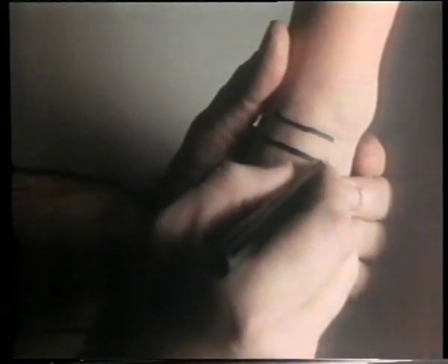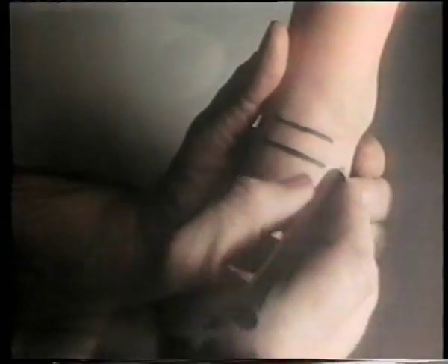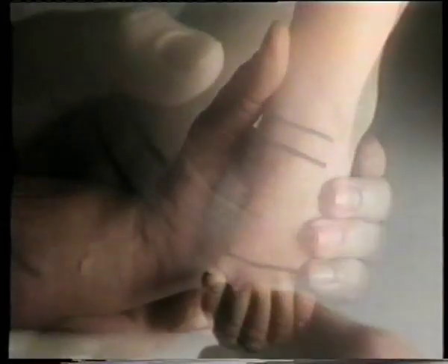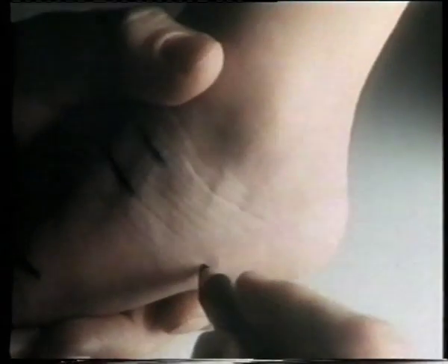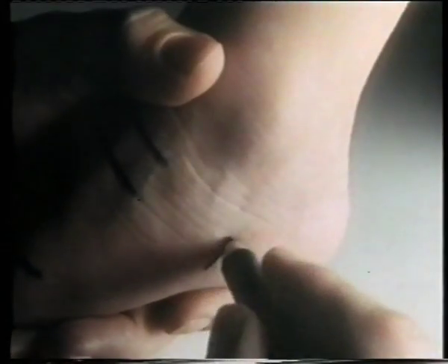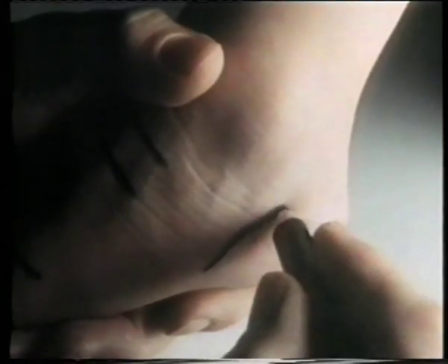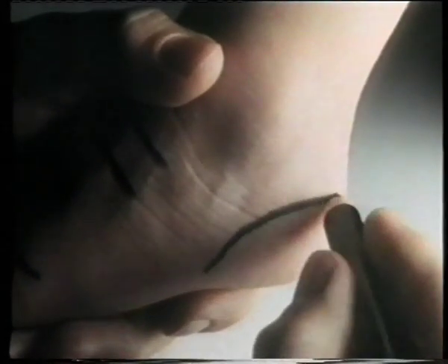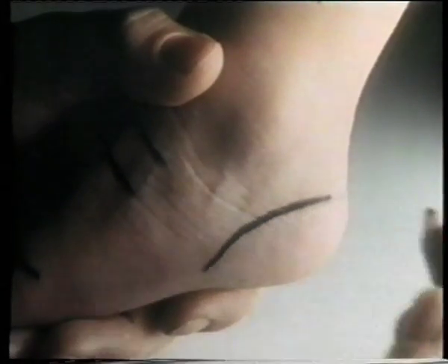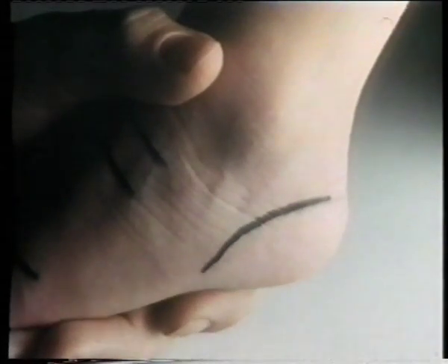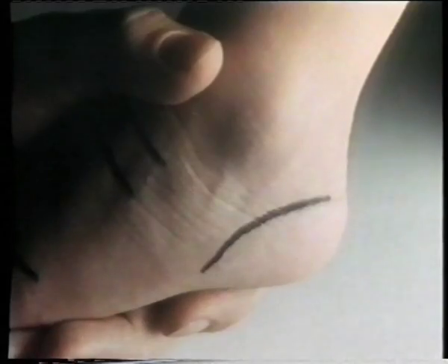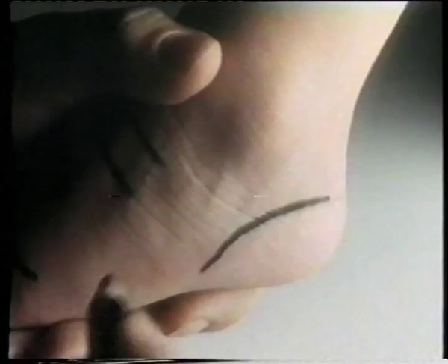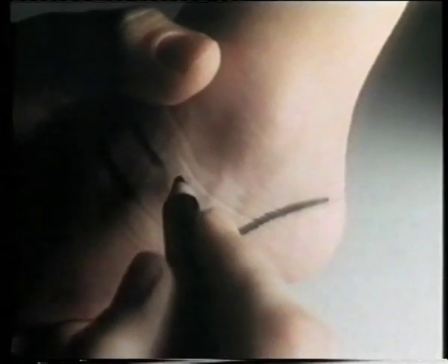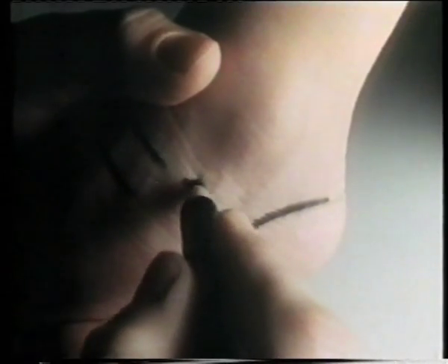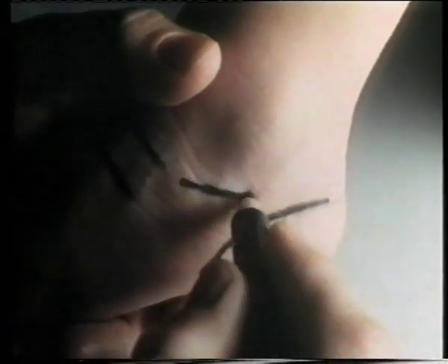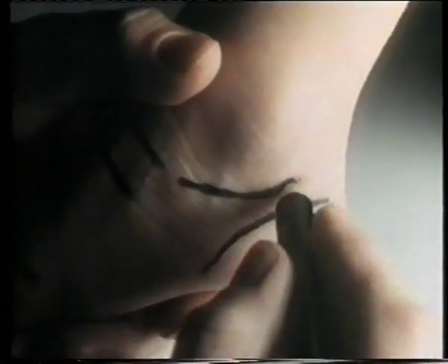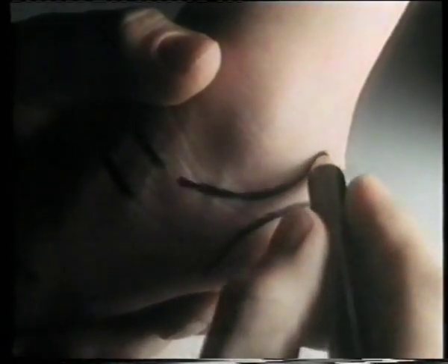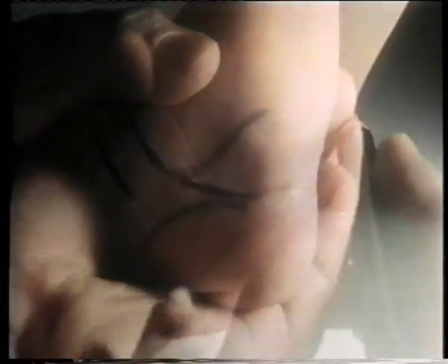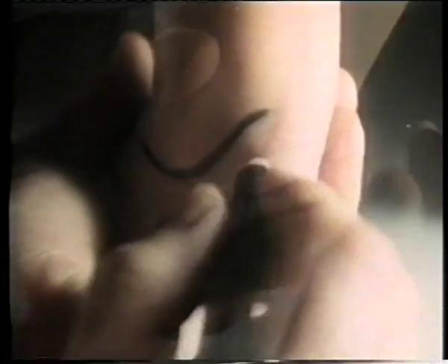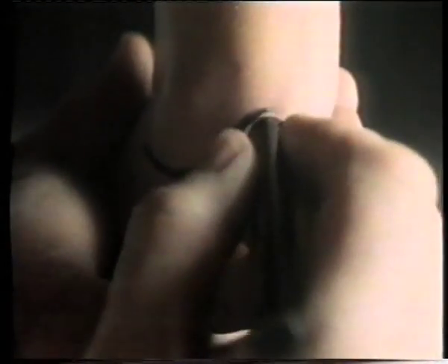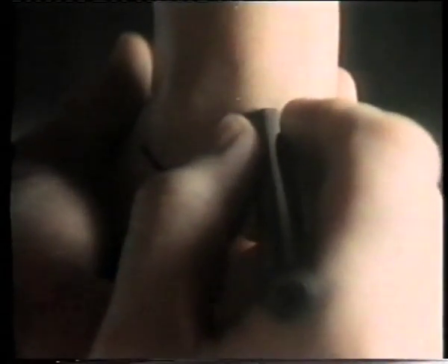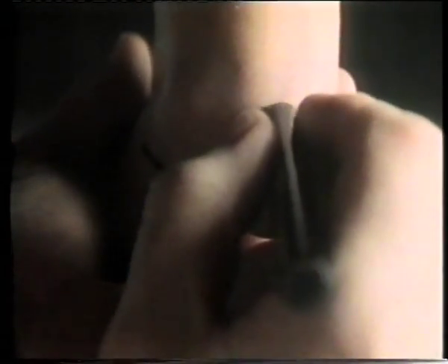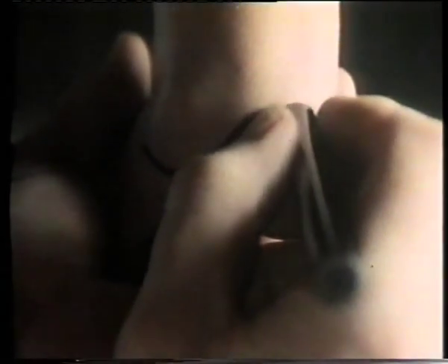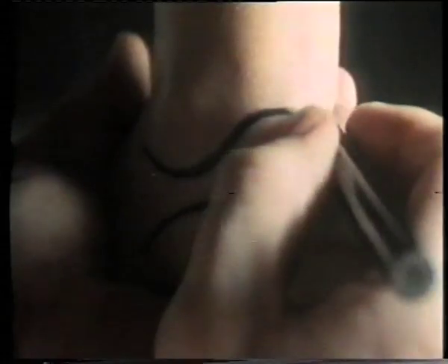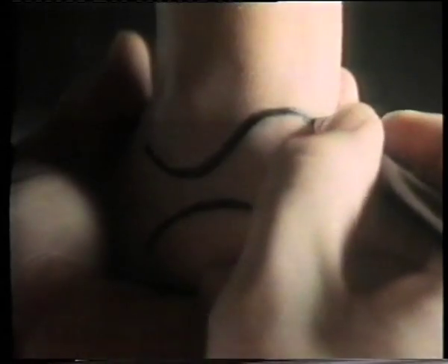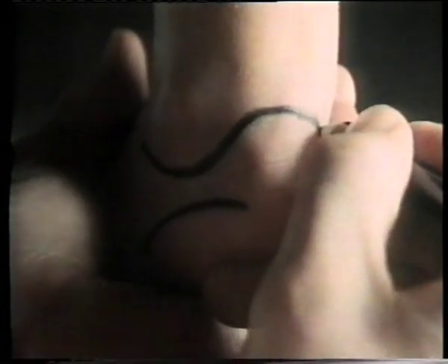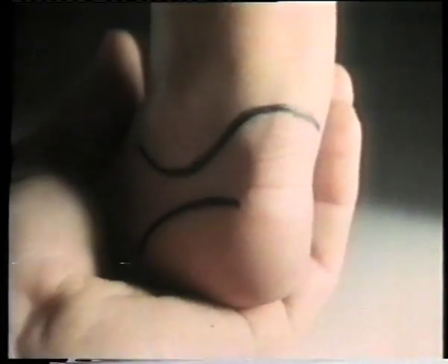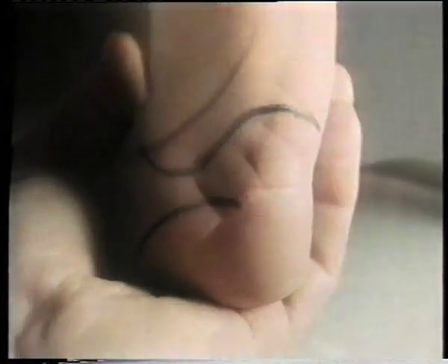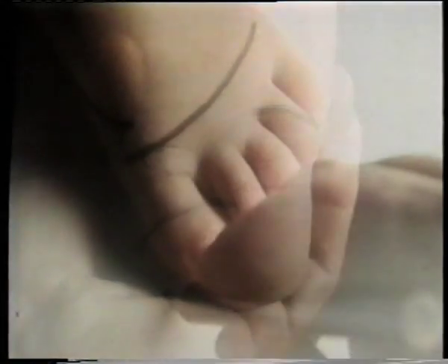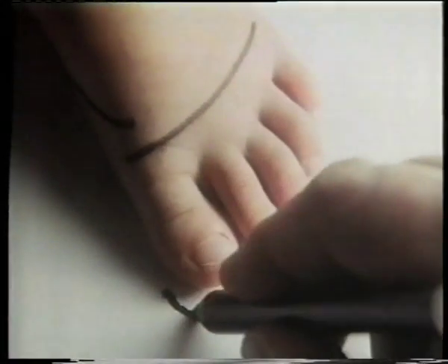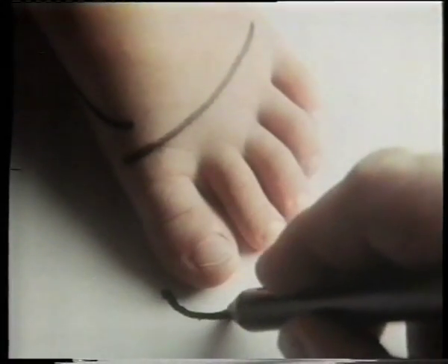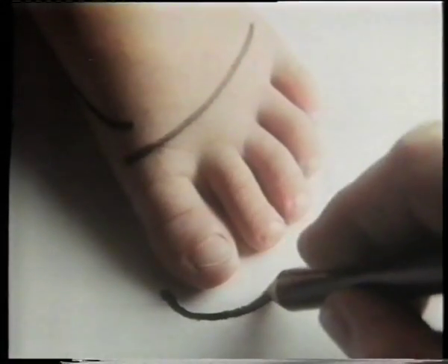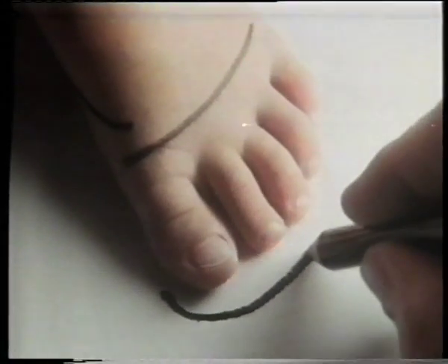And if the backs only come up this far, your child could develop claw toes trying to keep the shoe on. So all Clark's shoes cradle the heel completely. And of course we always make sure there's up to three months growing room in every pair.